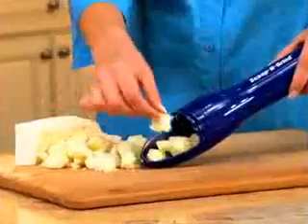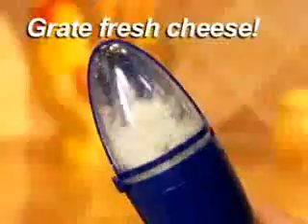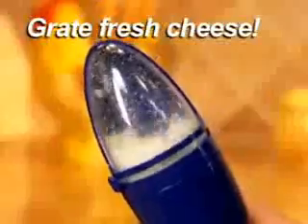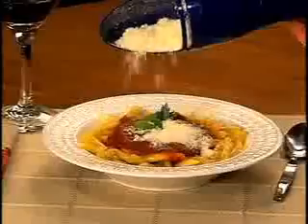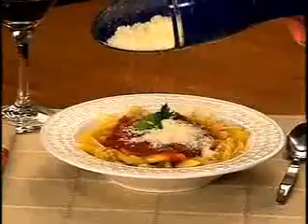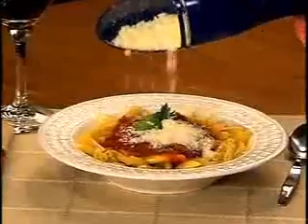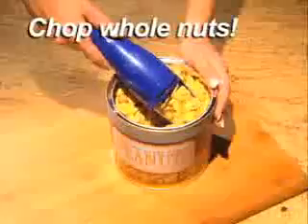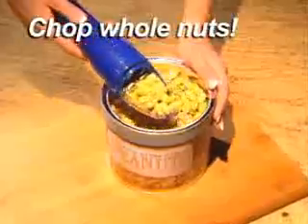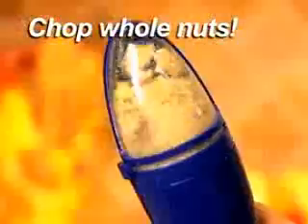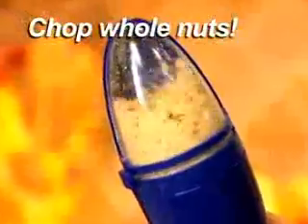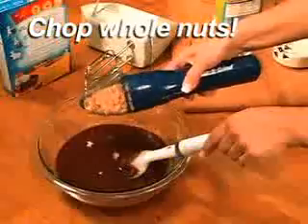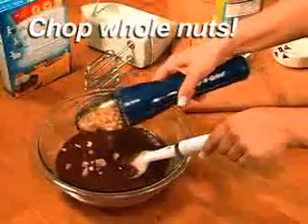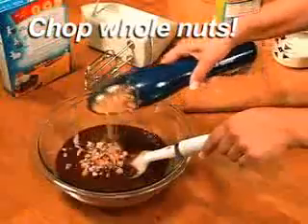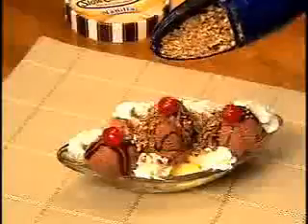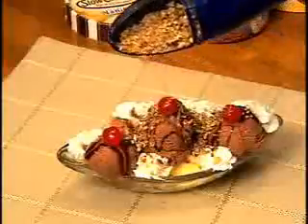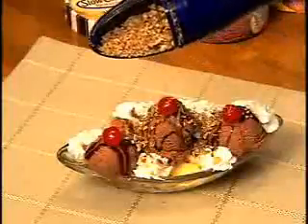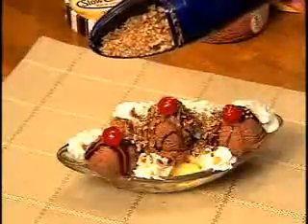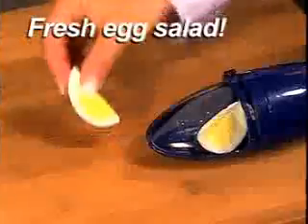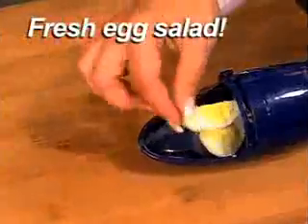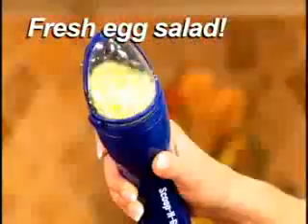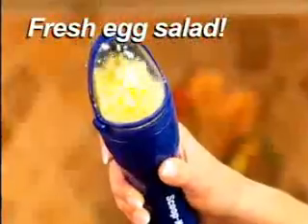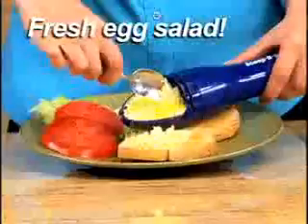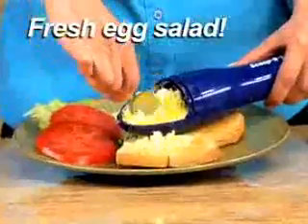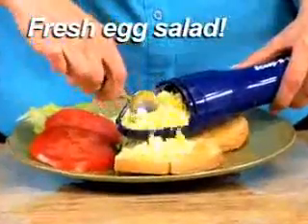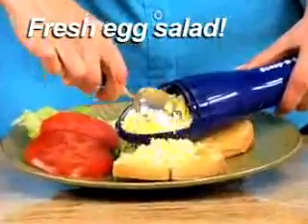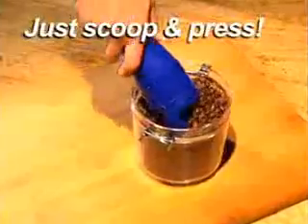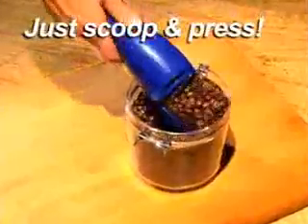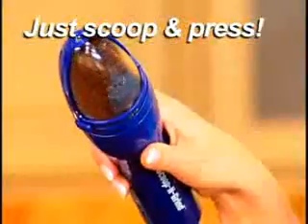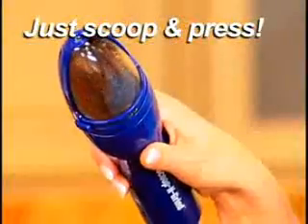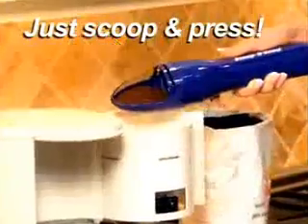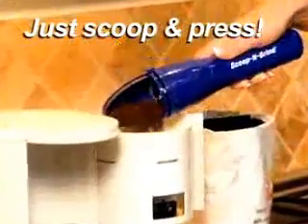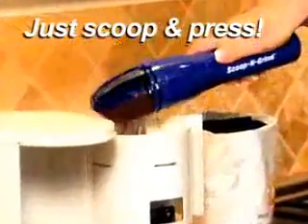Grate fresh Parmesan cheese for pasta right at the table. Scoop and chop whole nuts for recipes, or create super ice cream sundaes in seconds. How about making fresh egg salad for sandwiches without making a mess? Just scoop and press and Scoop and Grind does the rest.